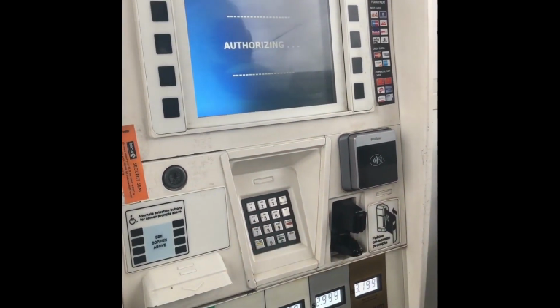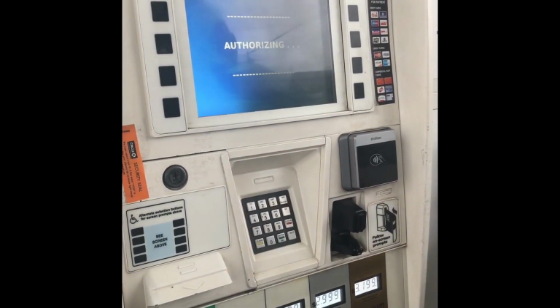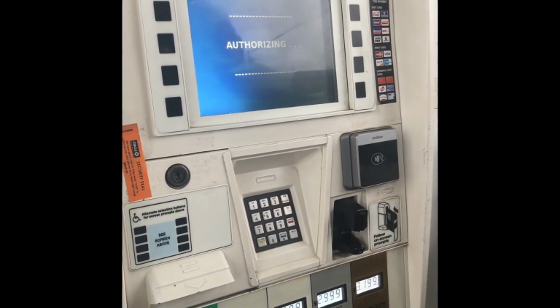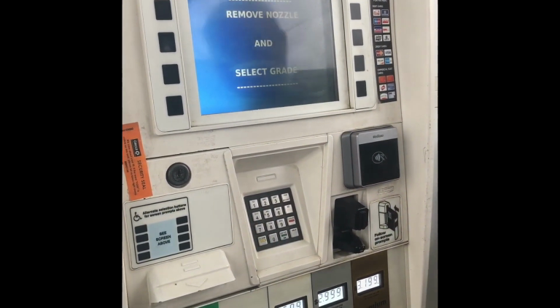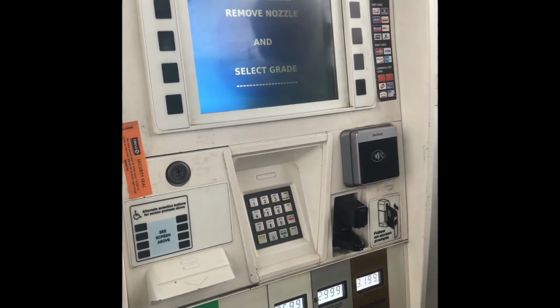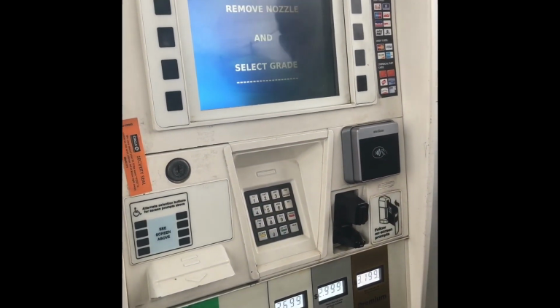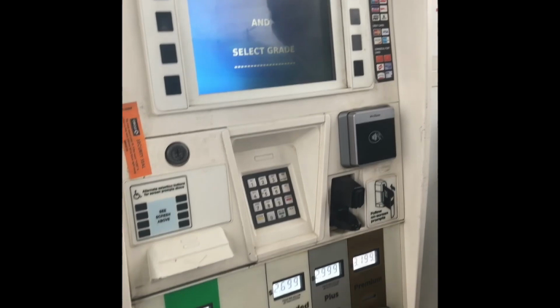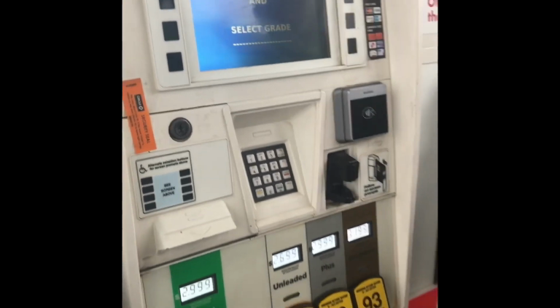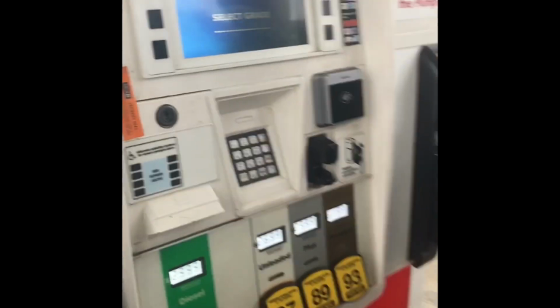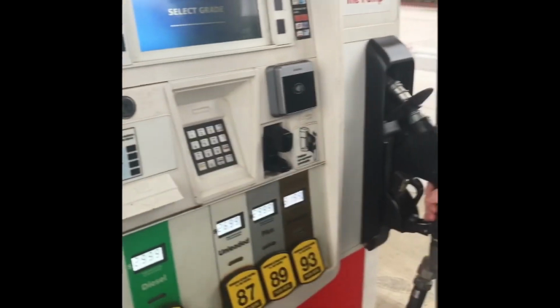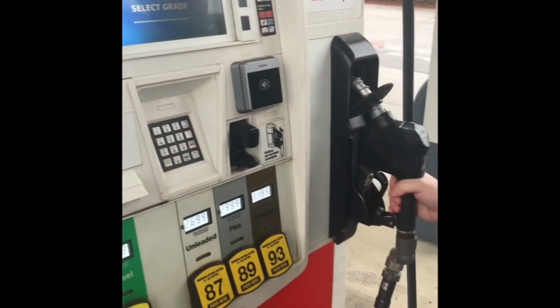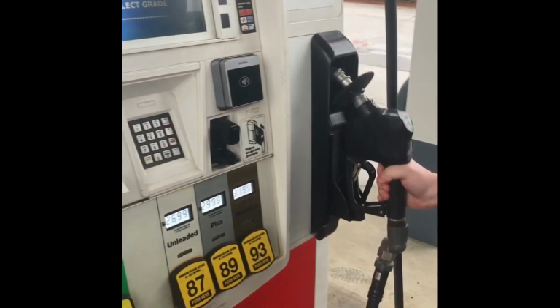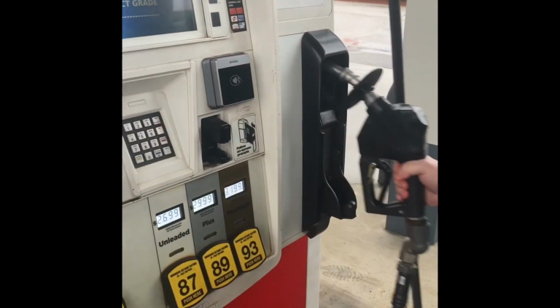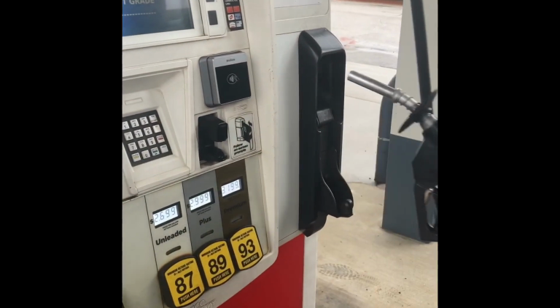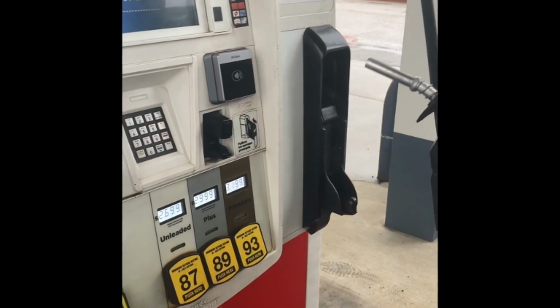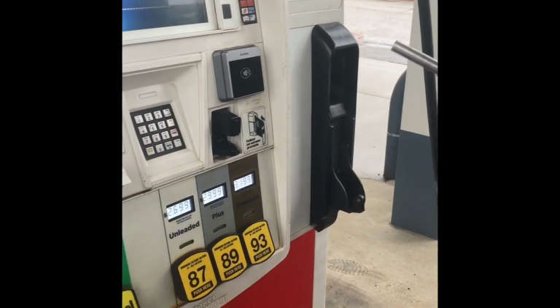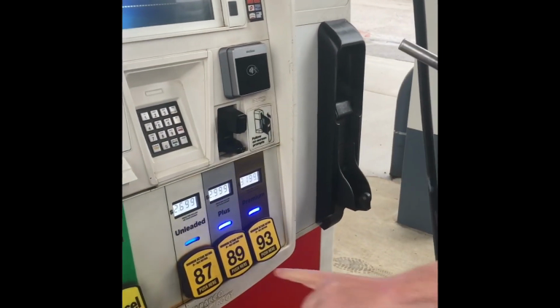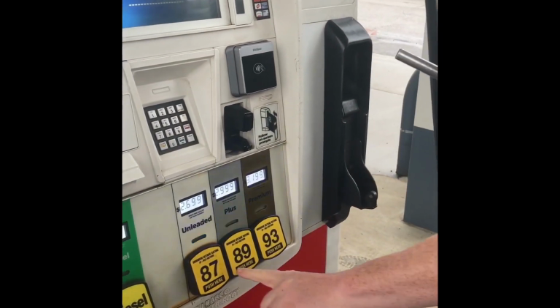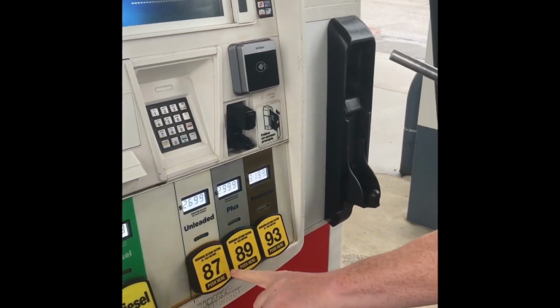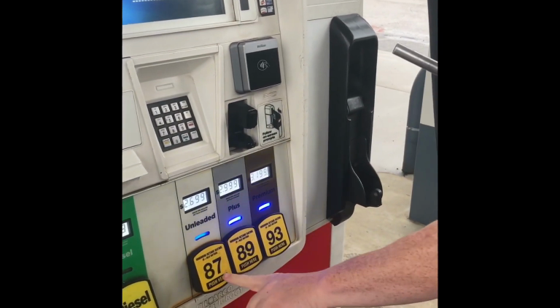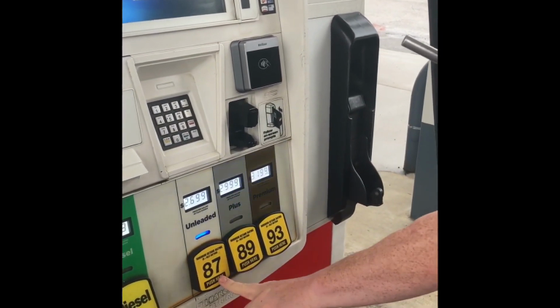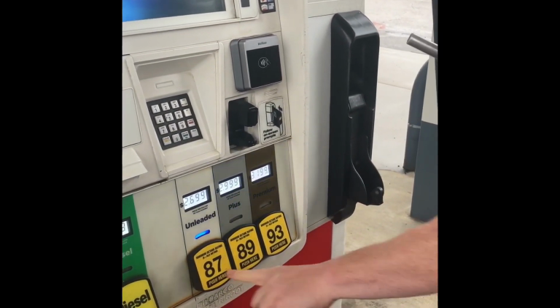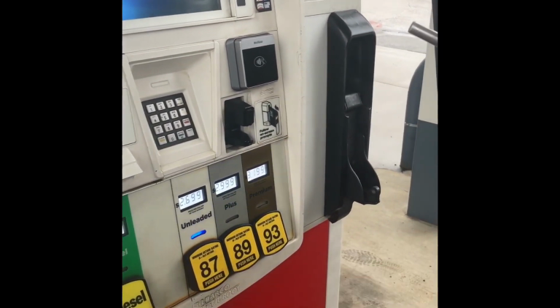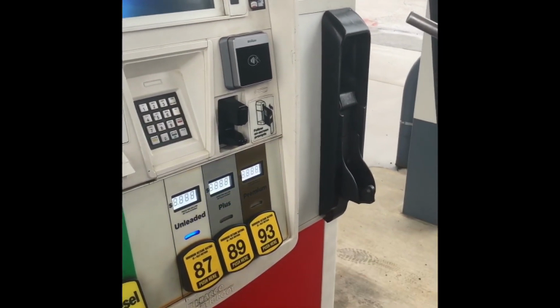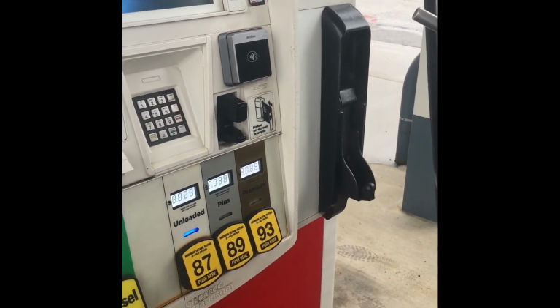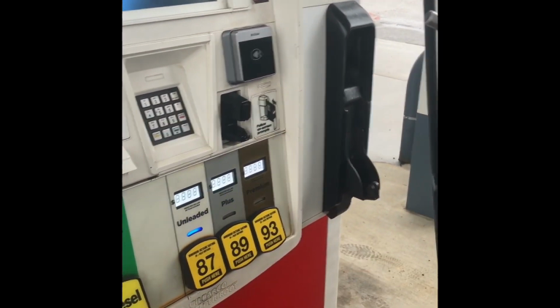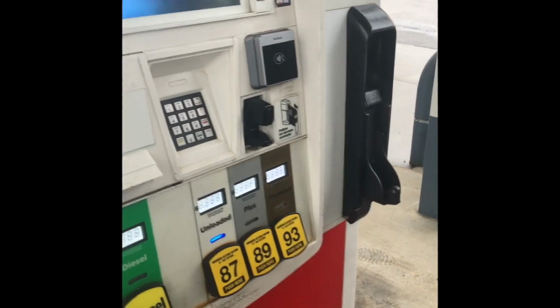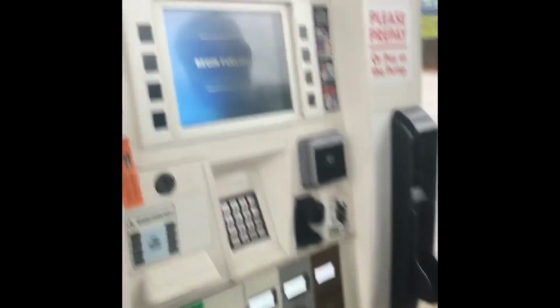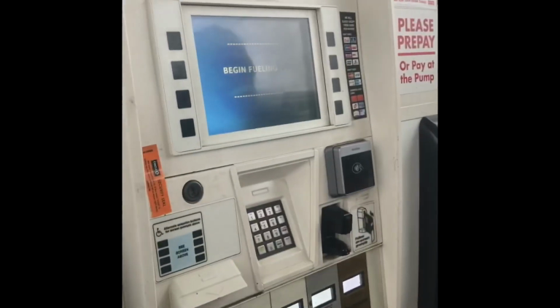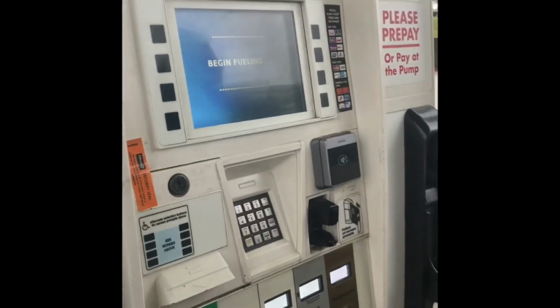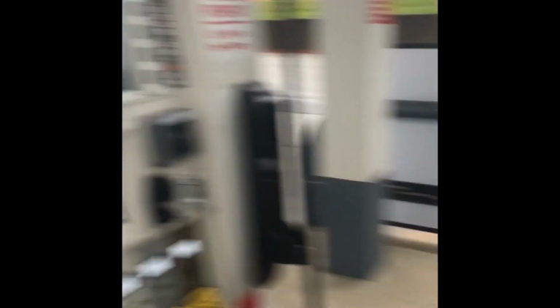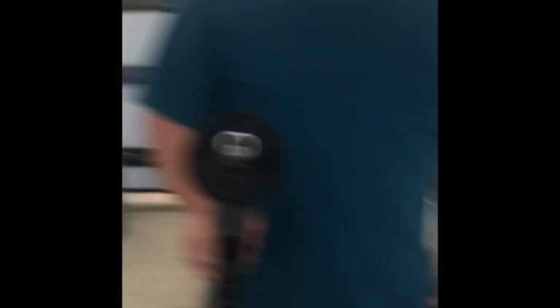After that, it'll tell you to lift the nozzle and select the grade of gas you would like. We just do the cheapest one, and then you'll insert it into your vehicle.